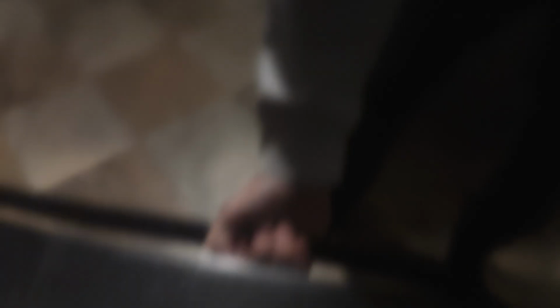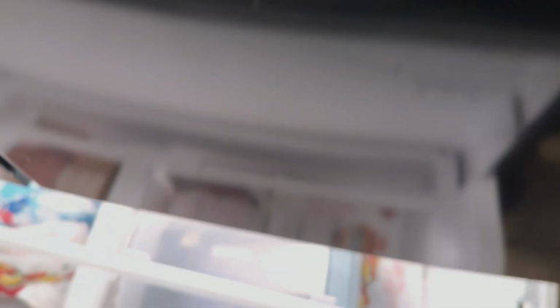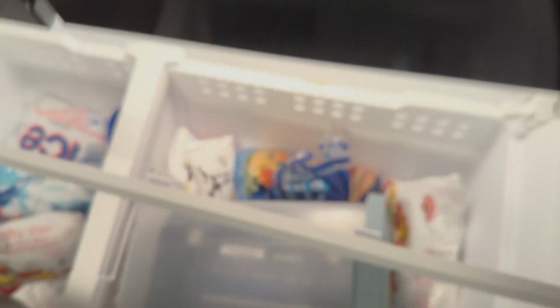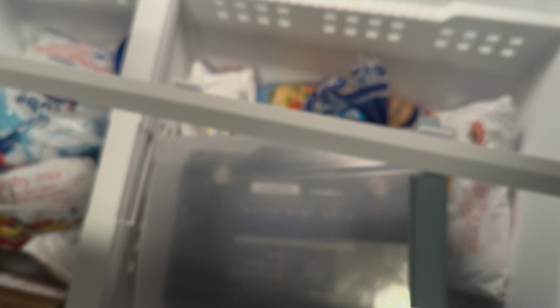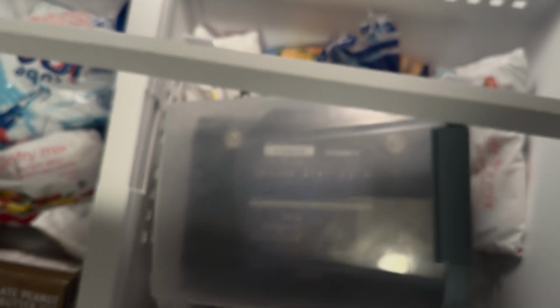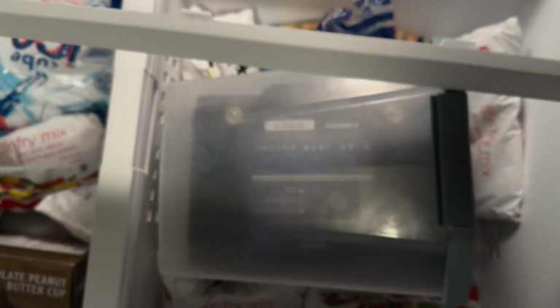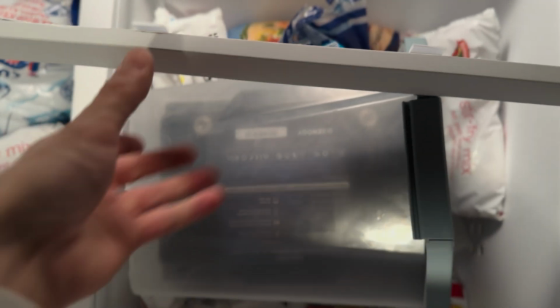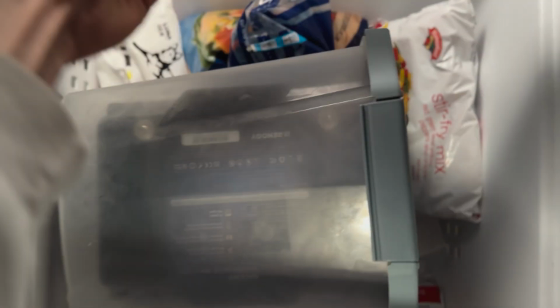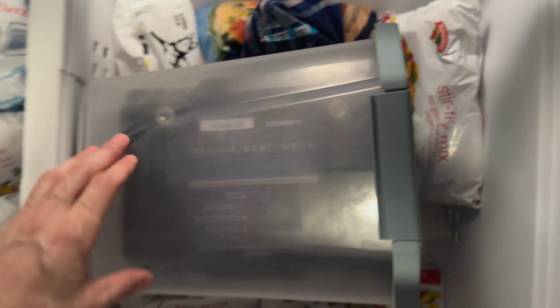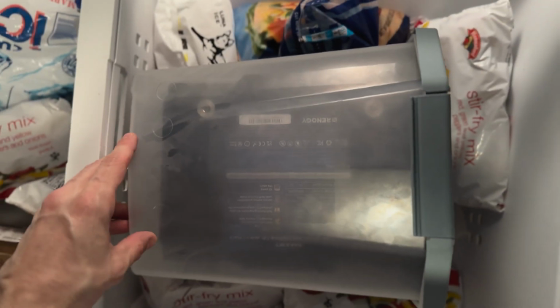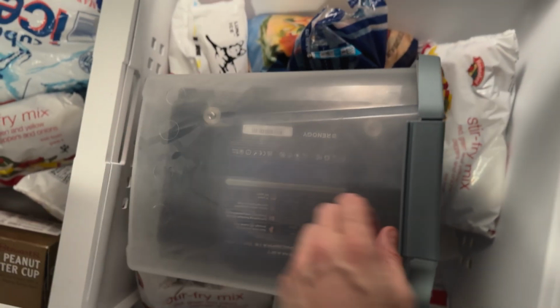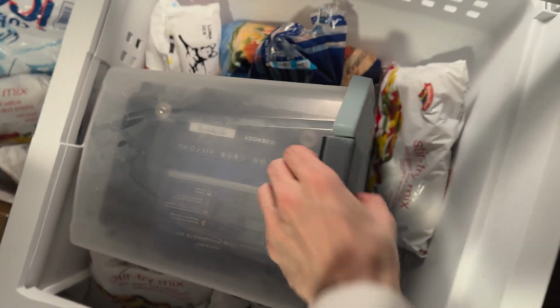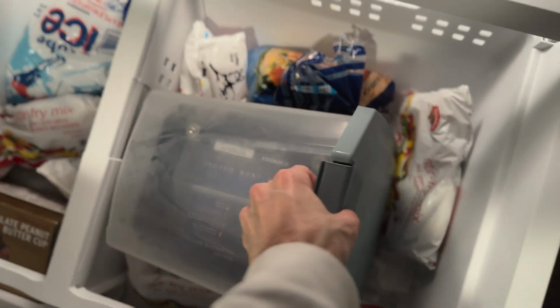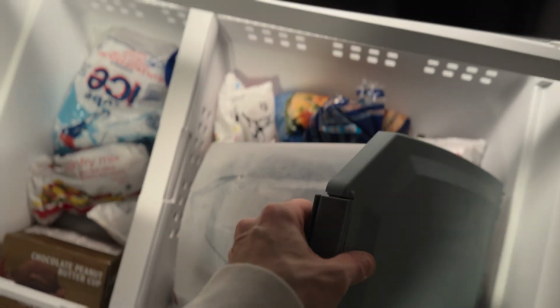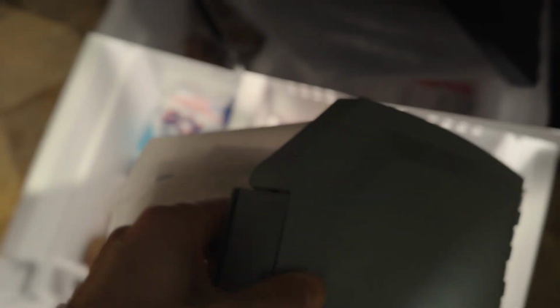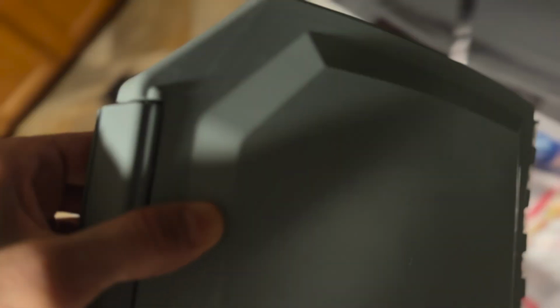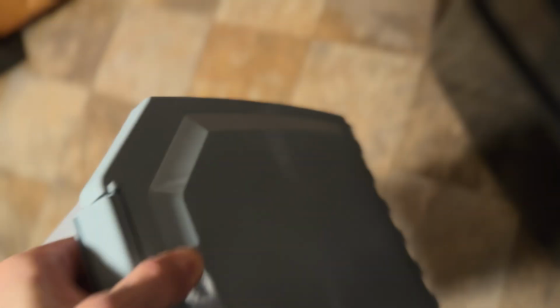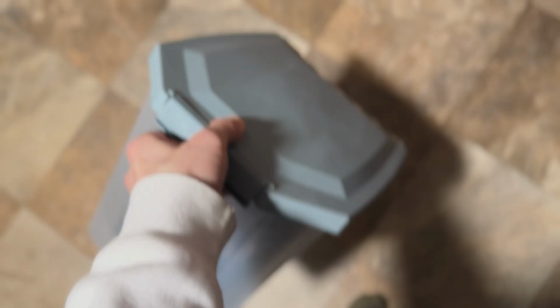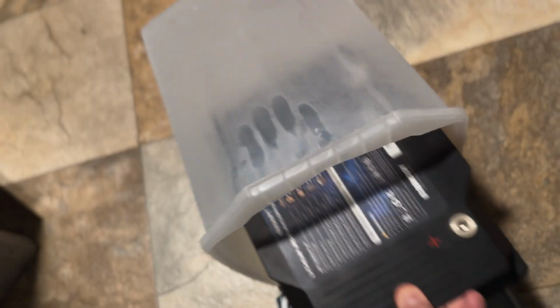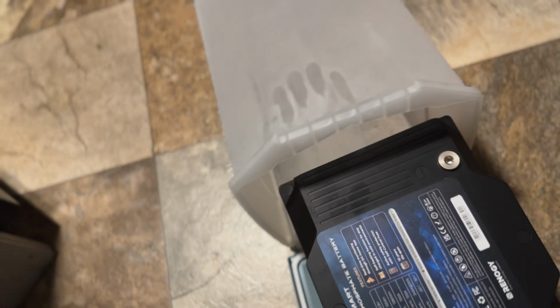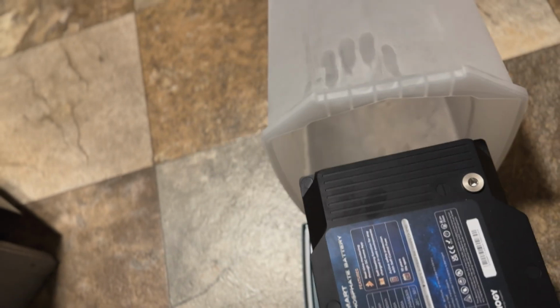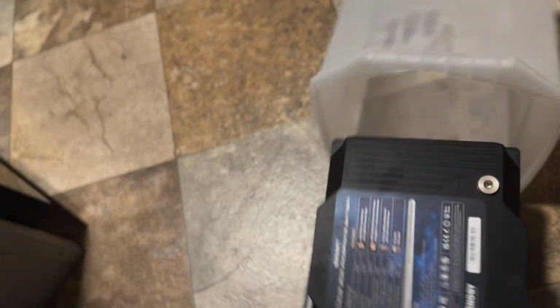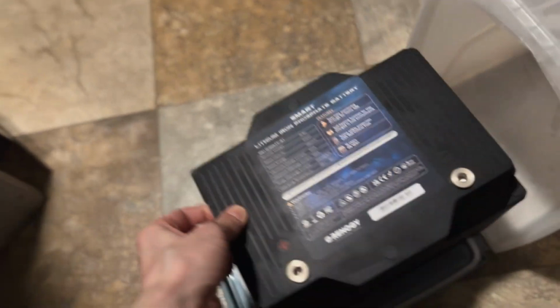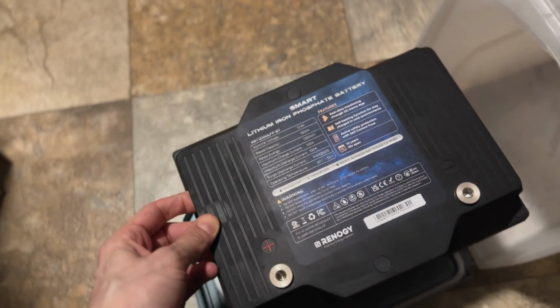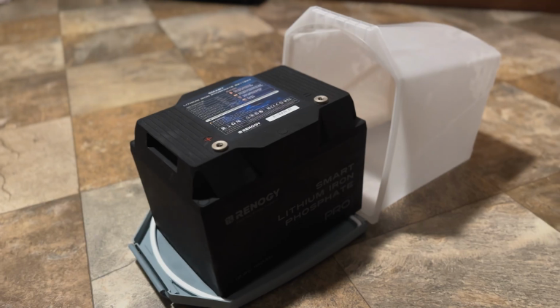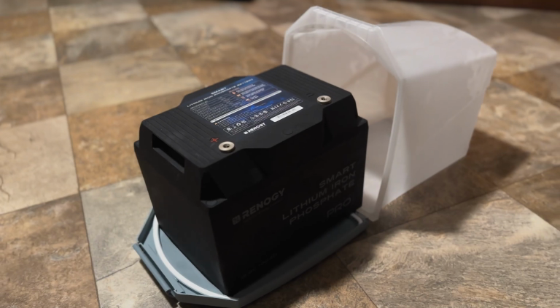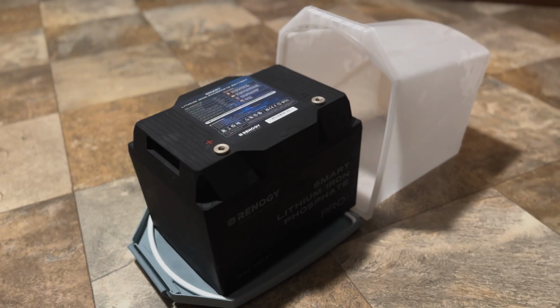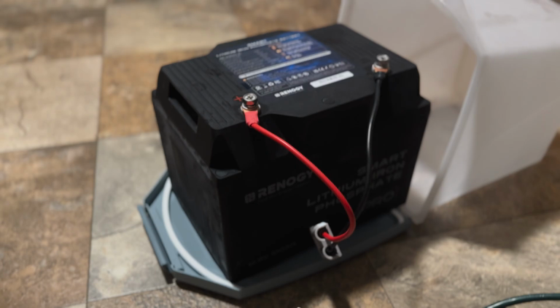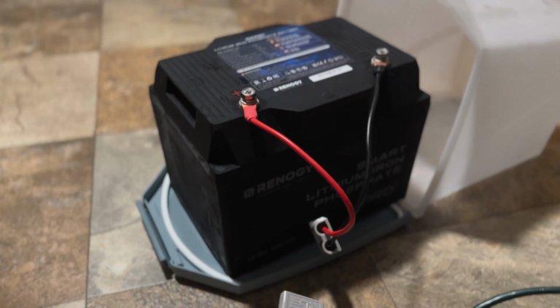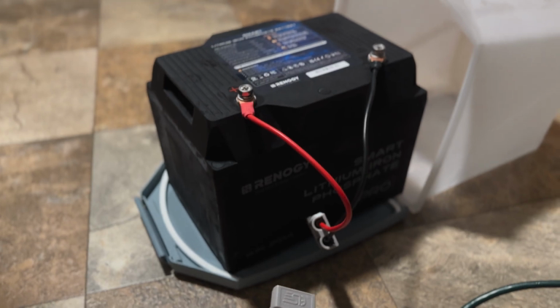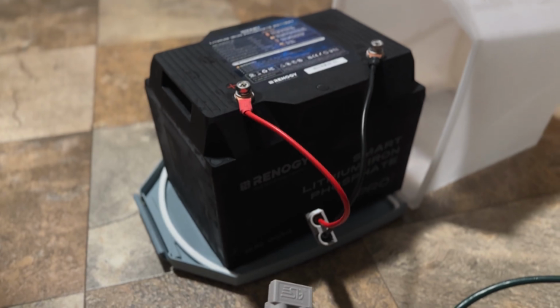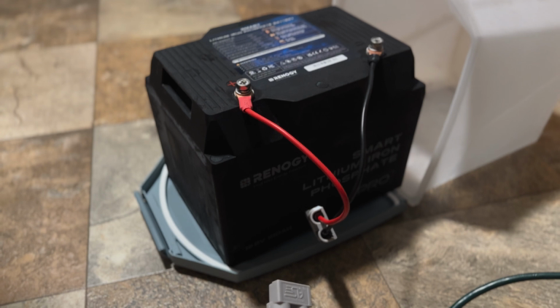So I put the Renogy battery in the freezer for a day or two, just to be sure this battery actually can handle the type of cold that we're dealing with. What I'm going to do is hook up a 20A charger, go ahead and connect the battery, and see what the app says.